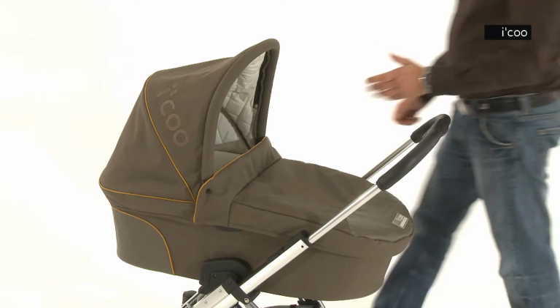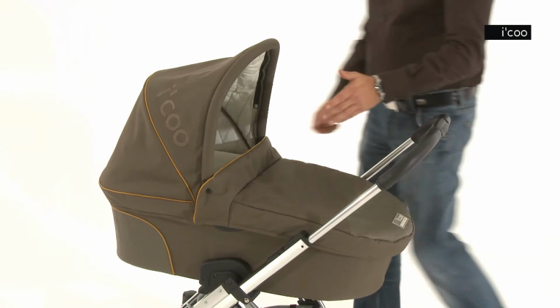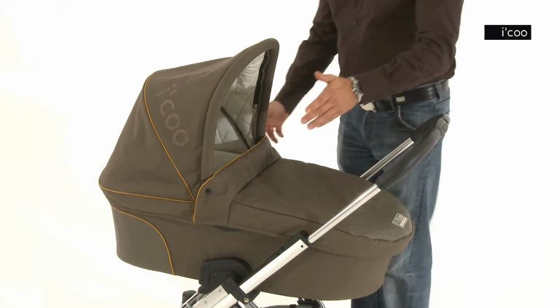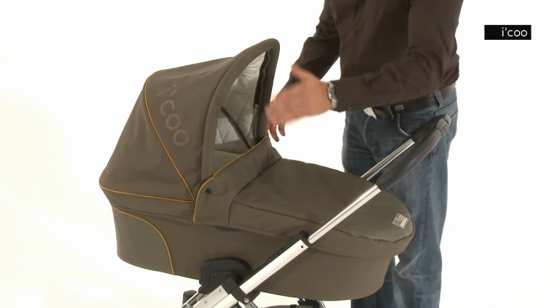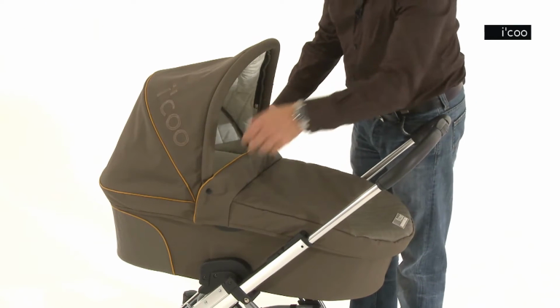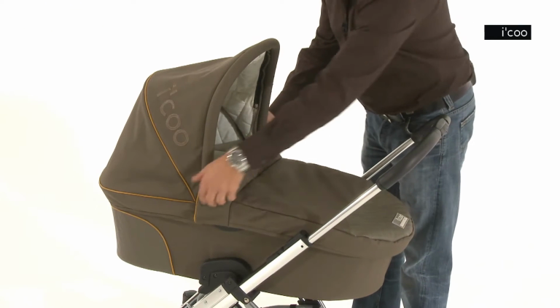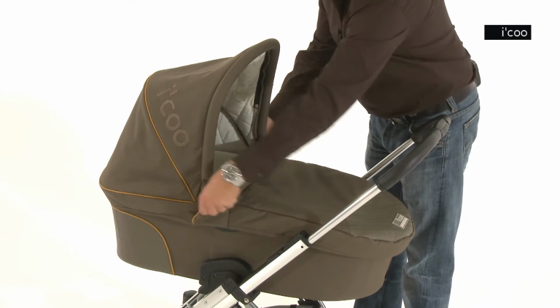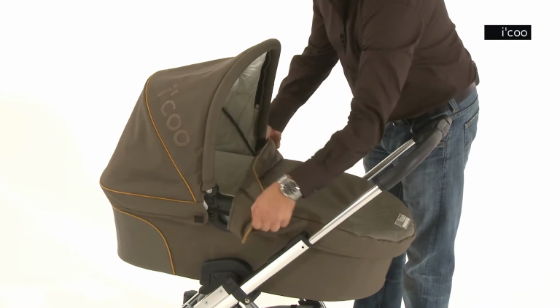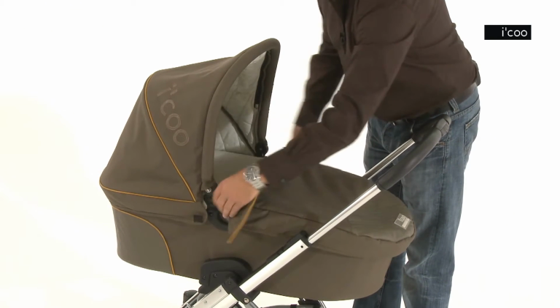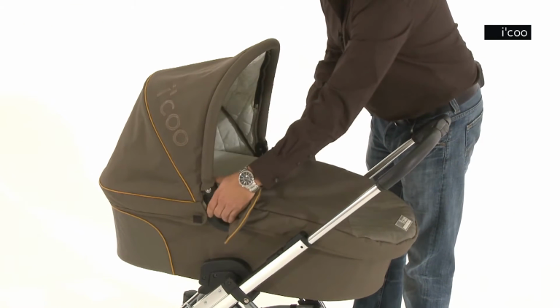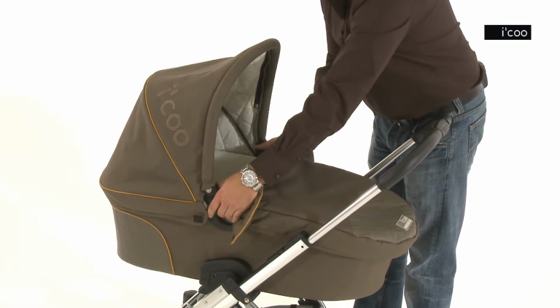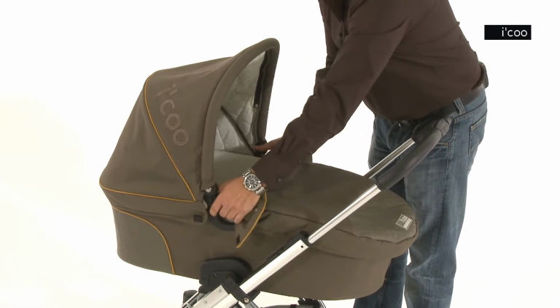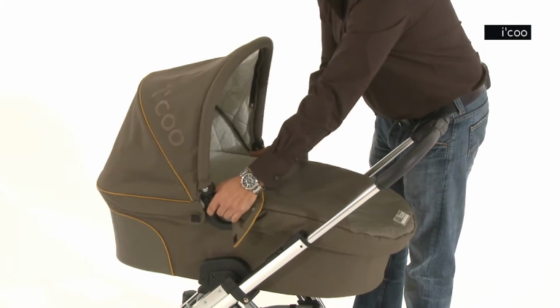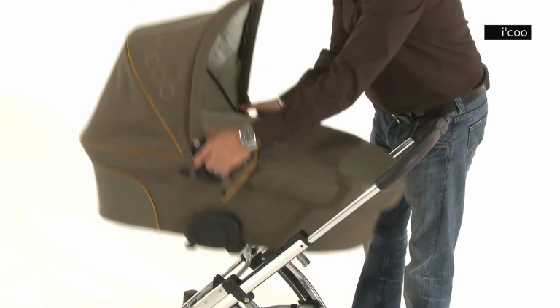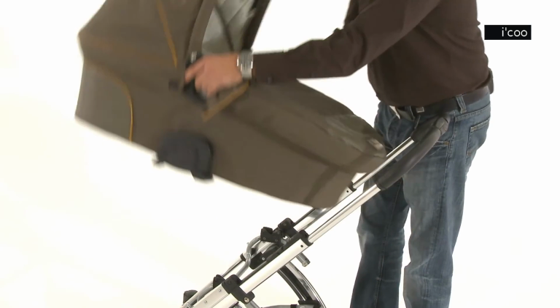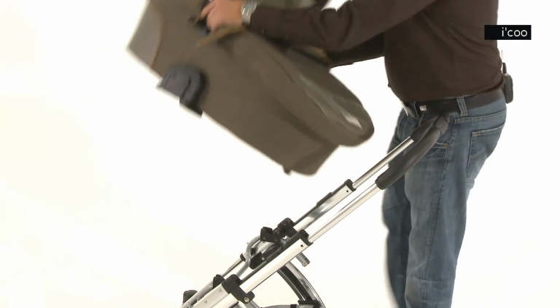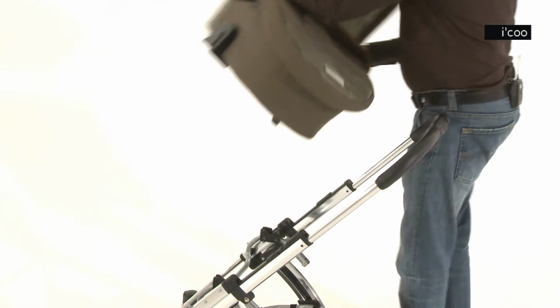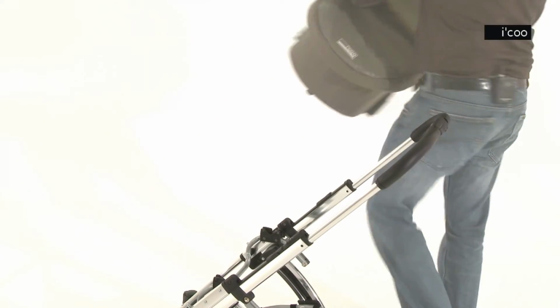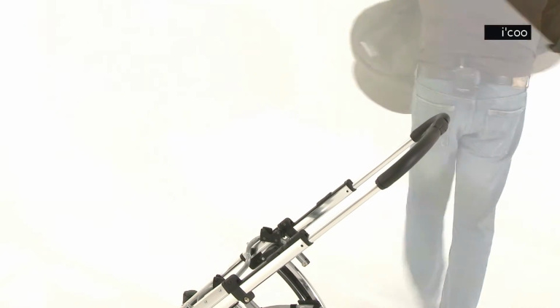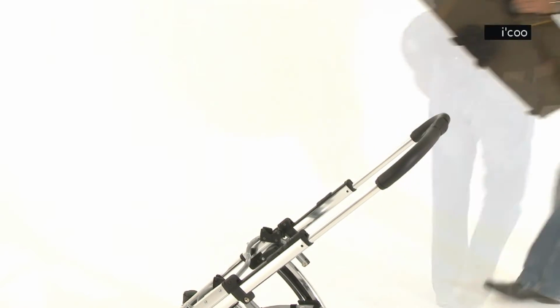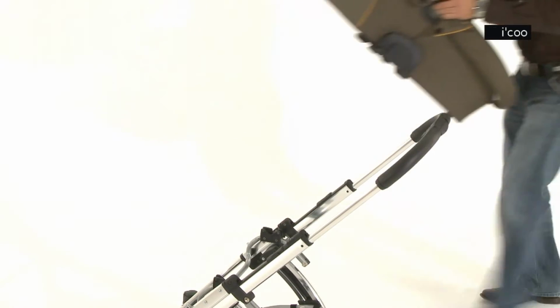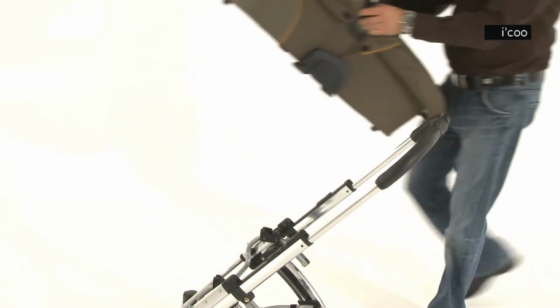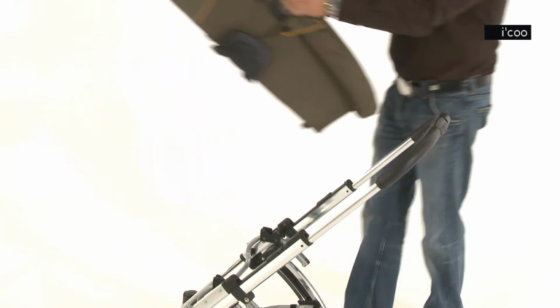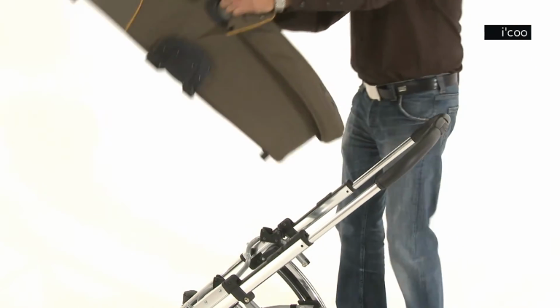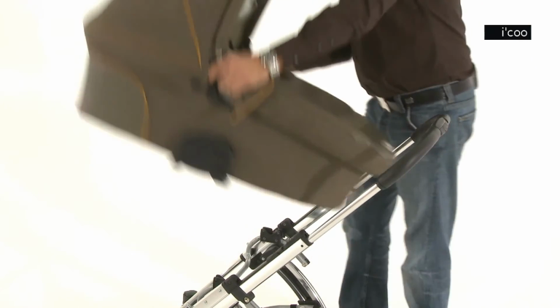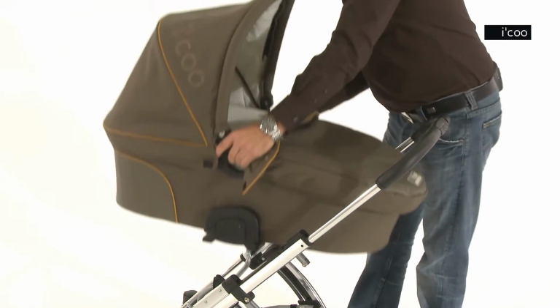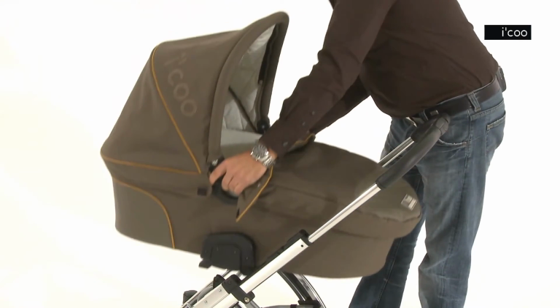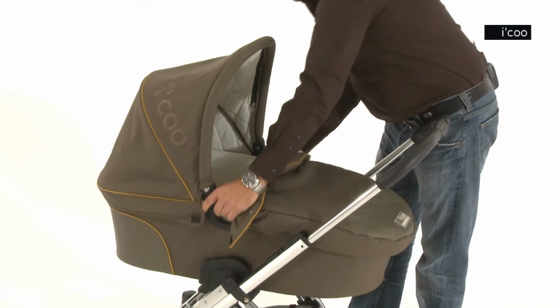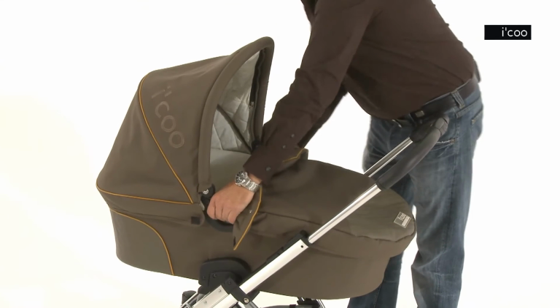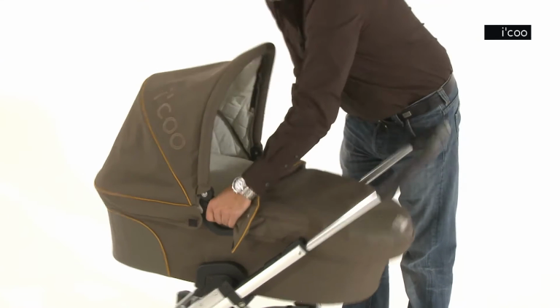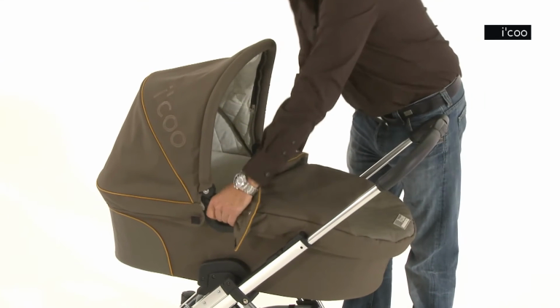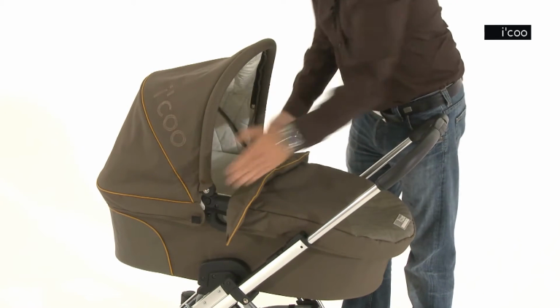Removing the bassinet is child's play. Just press two buttons and lift out. It is just as easy to attach — put it on, press, and it's done.